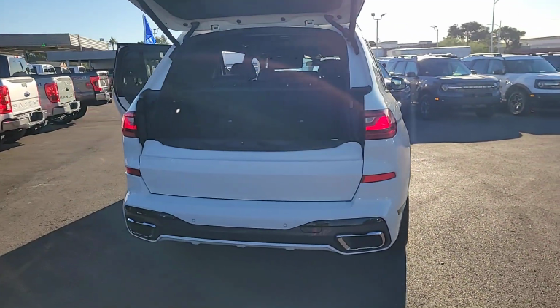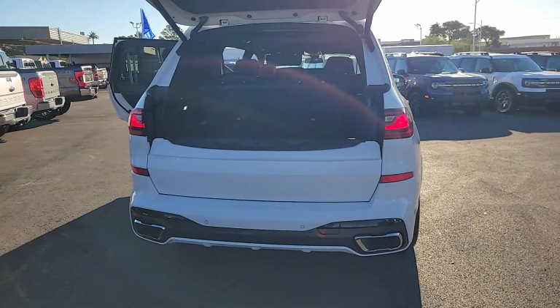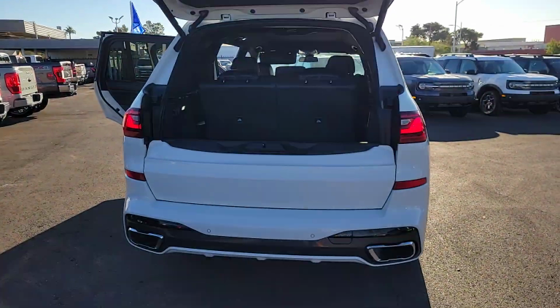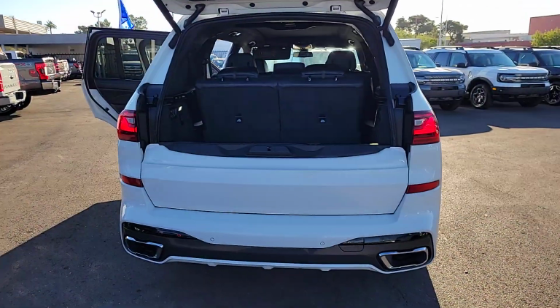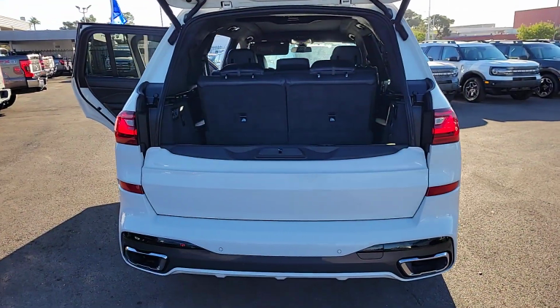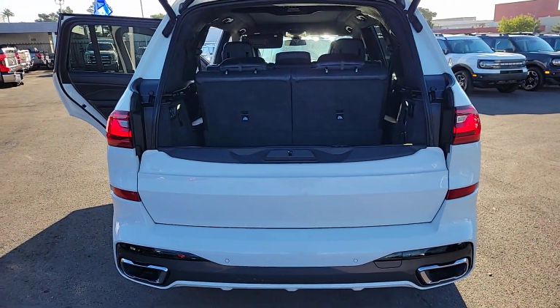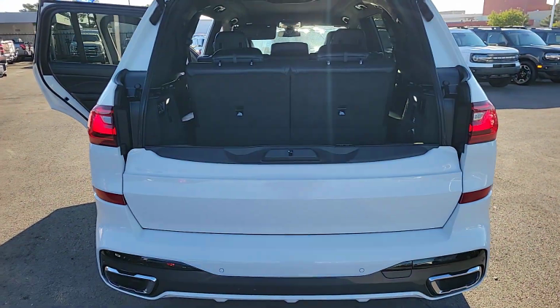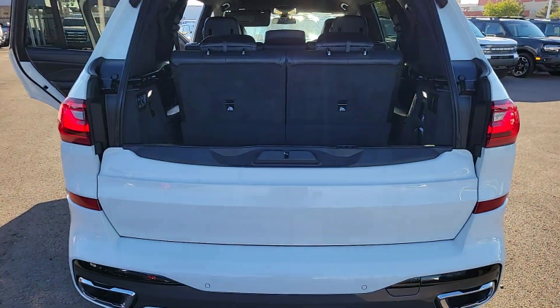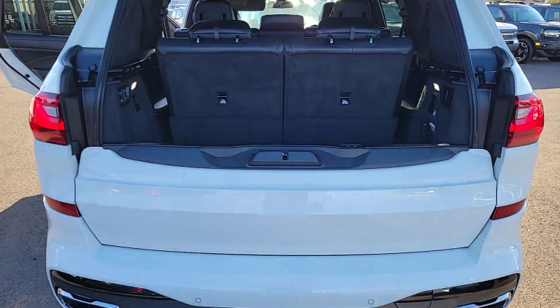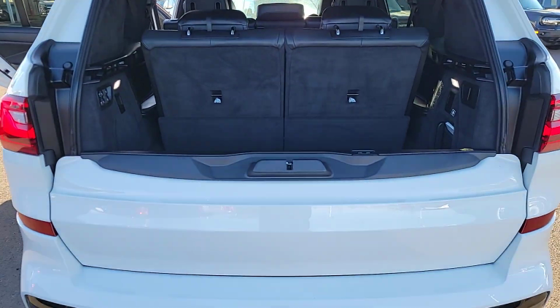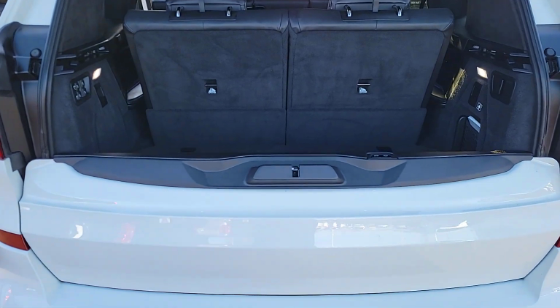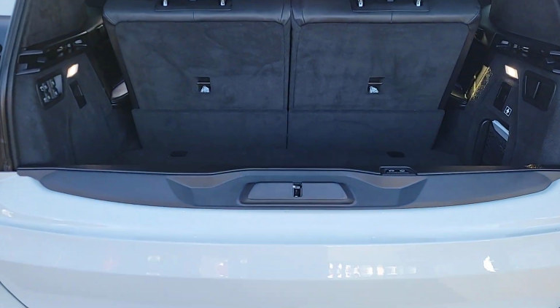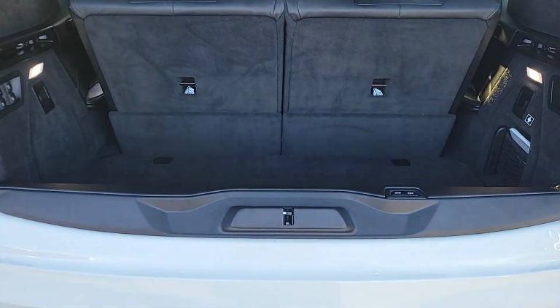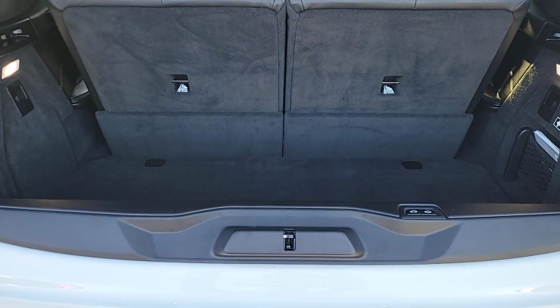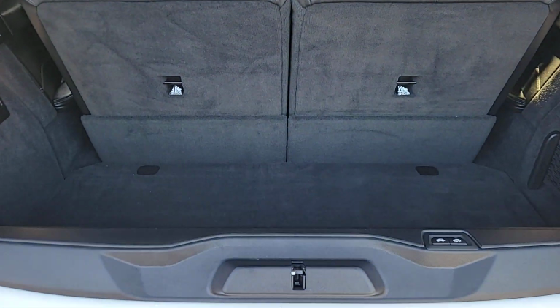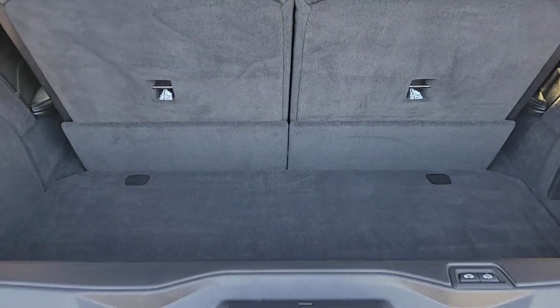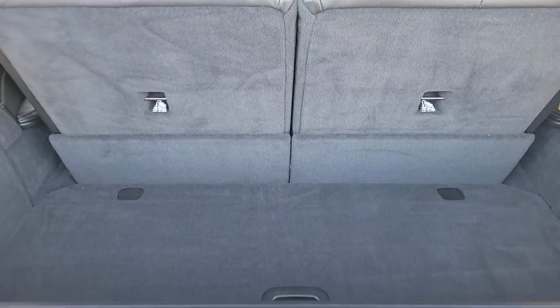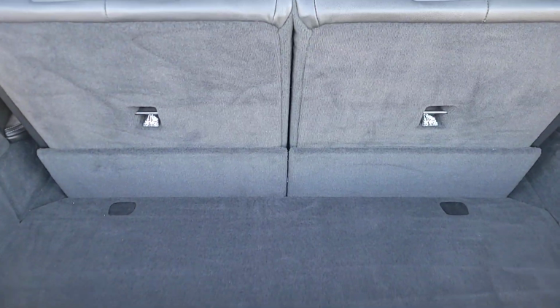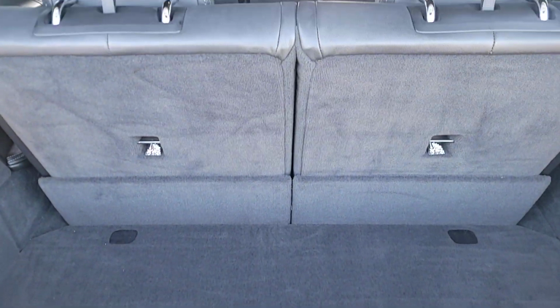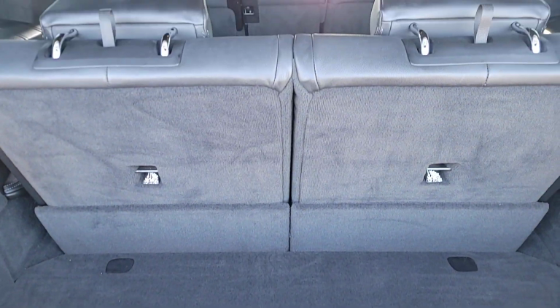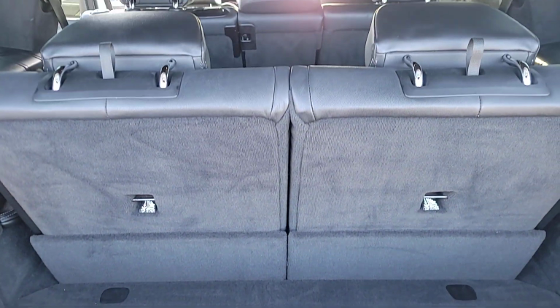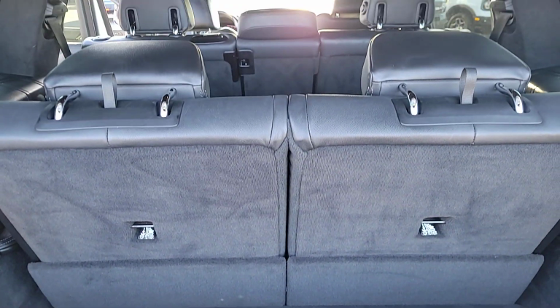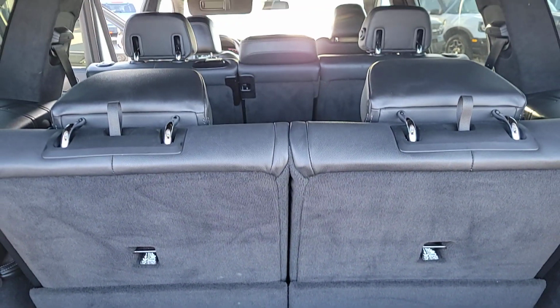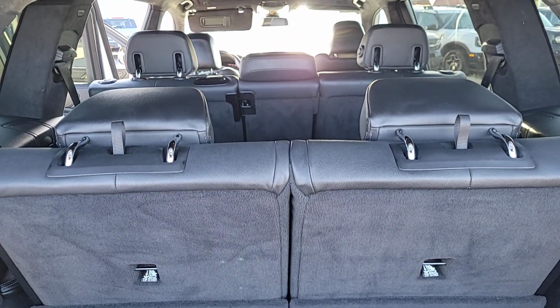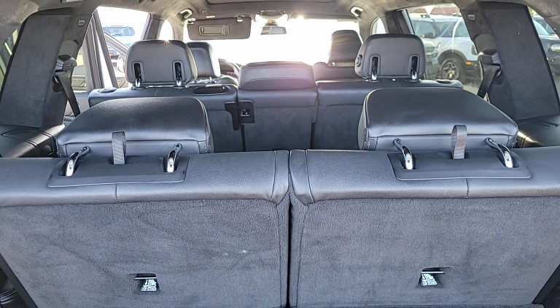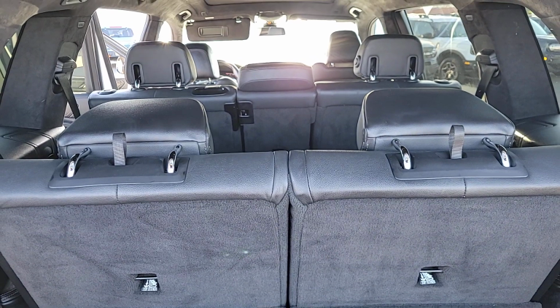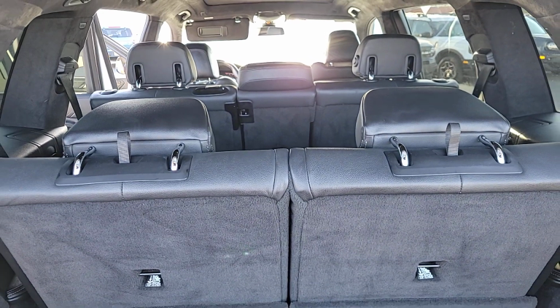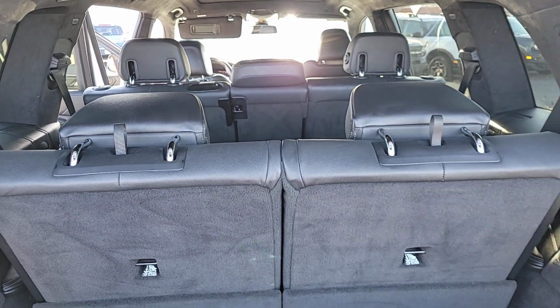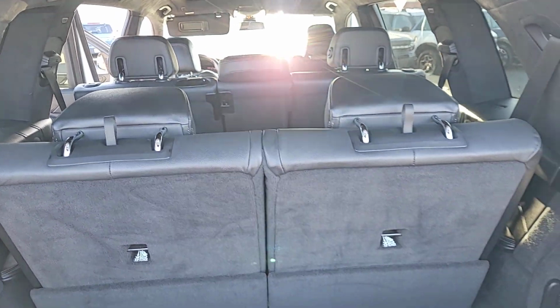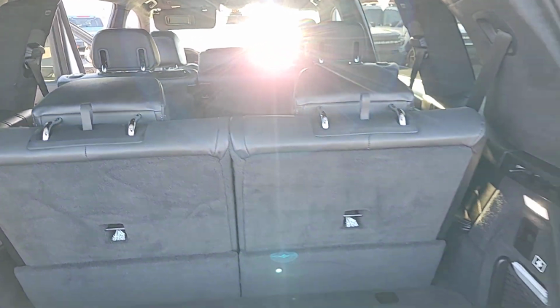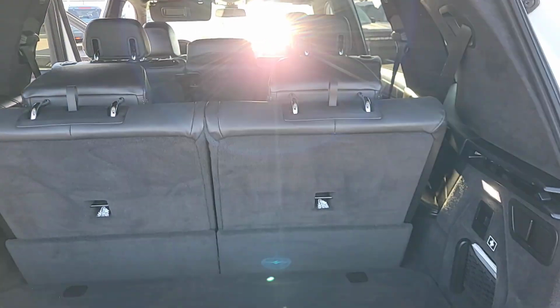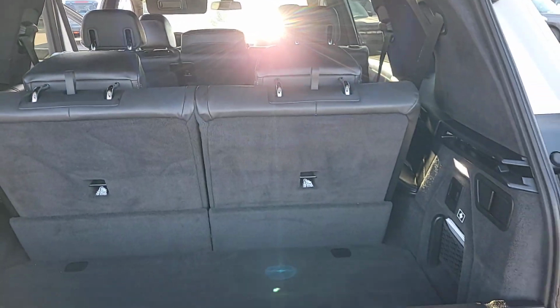Silky smooth and upscale, it offers impressive versatility, advanced safety and connectivity tech, and sure-footed all-weather capability. These are just some of the great options this vehicle comes with.